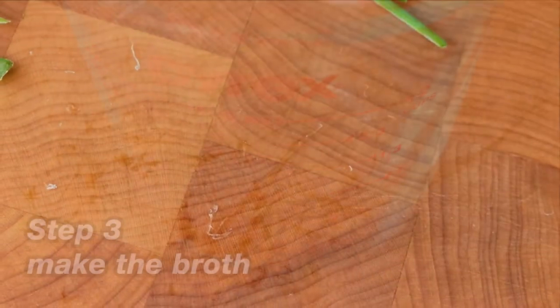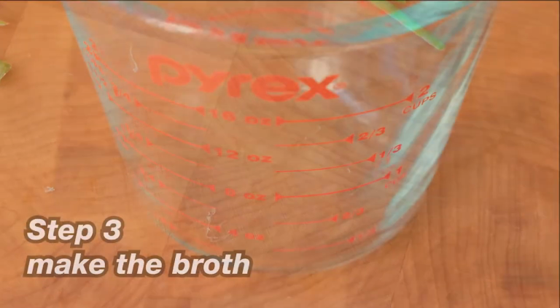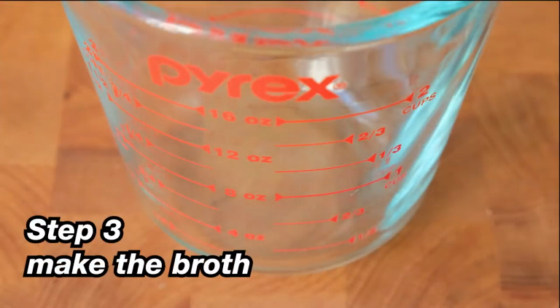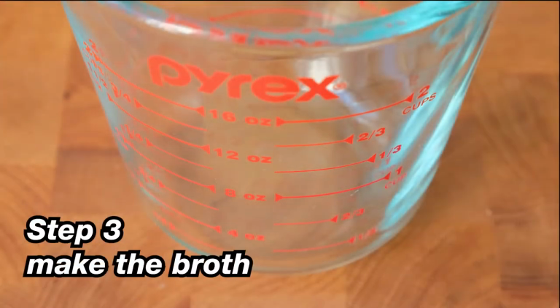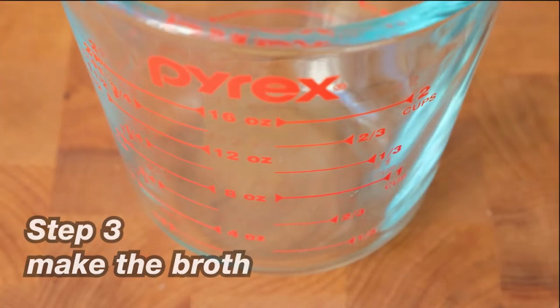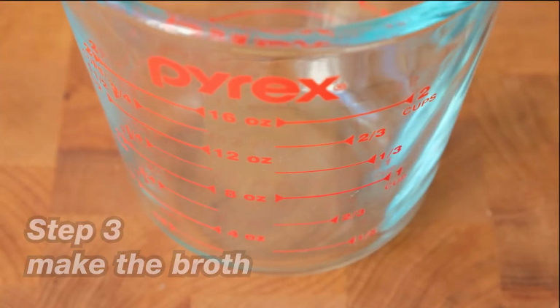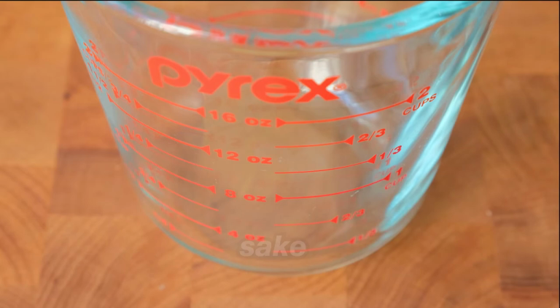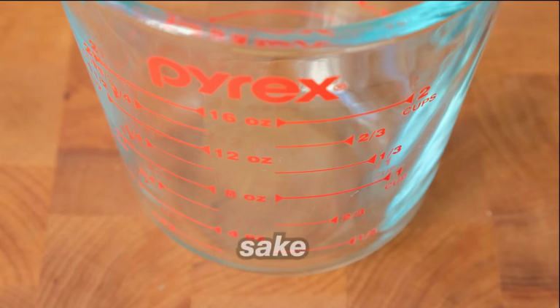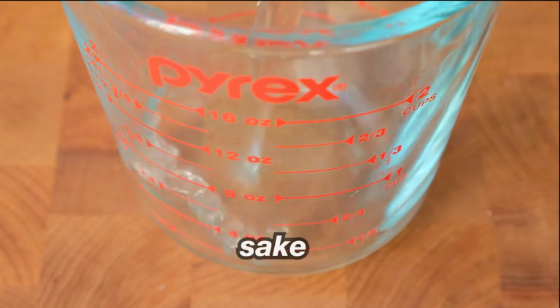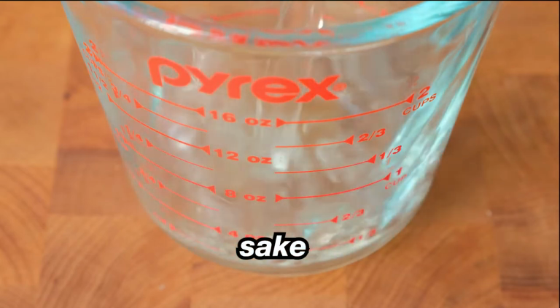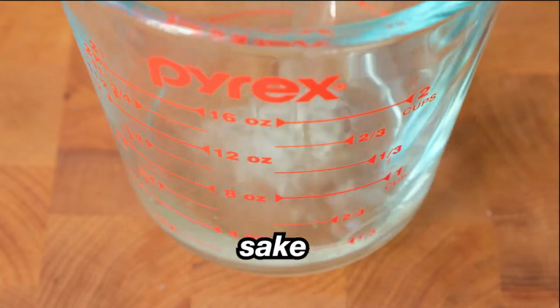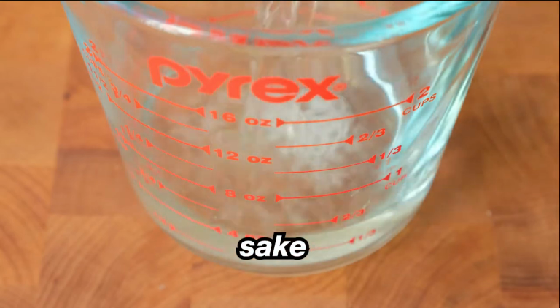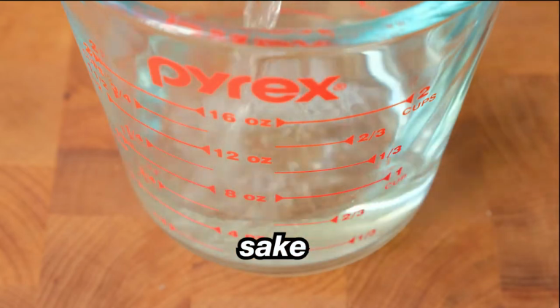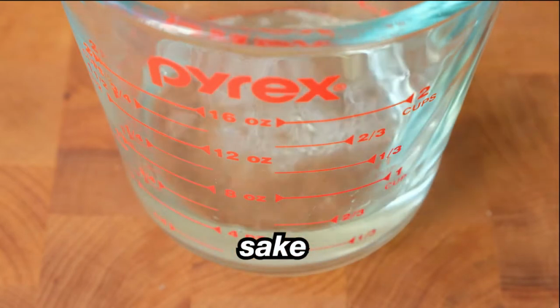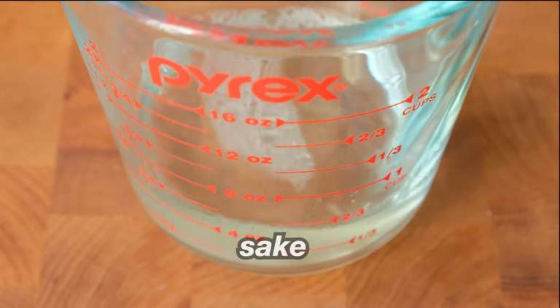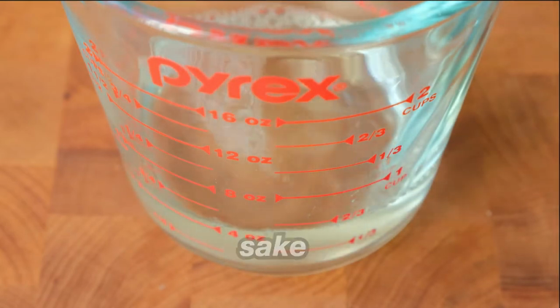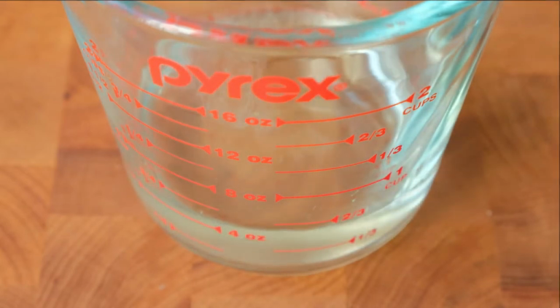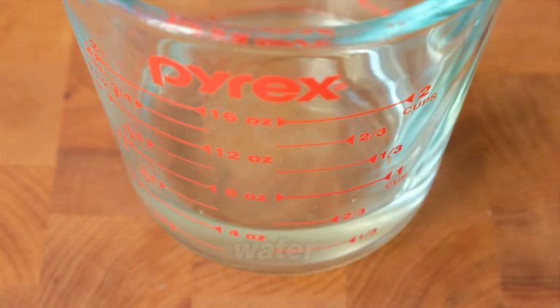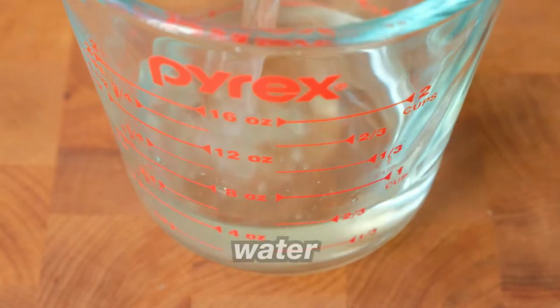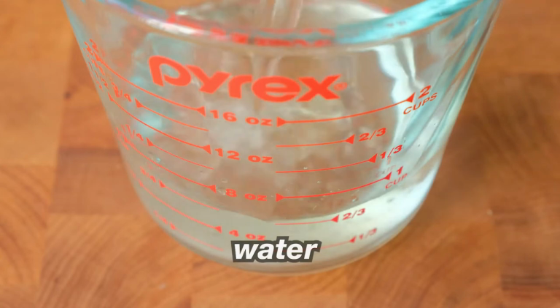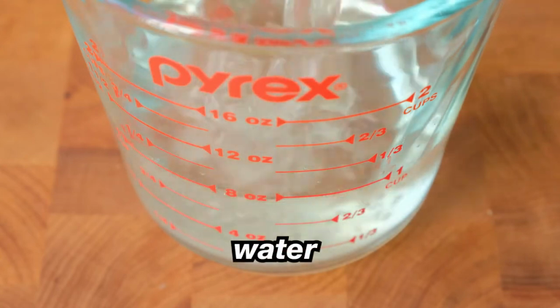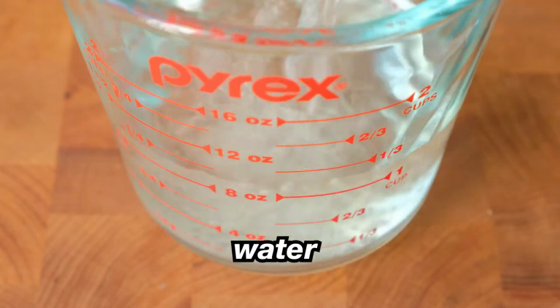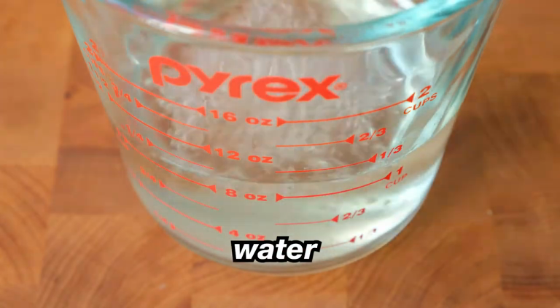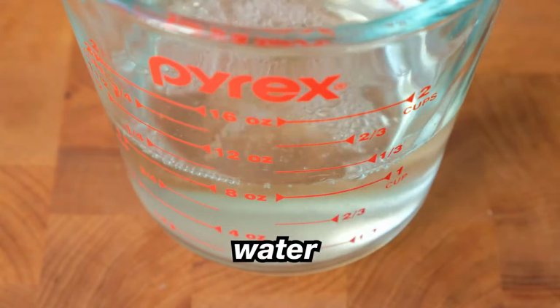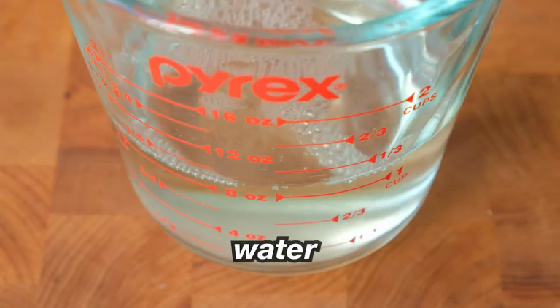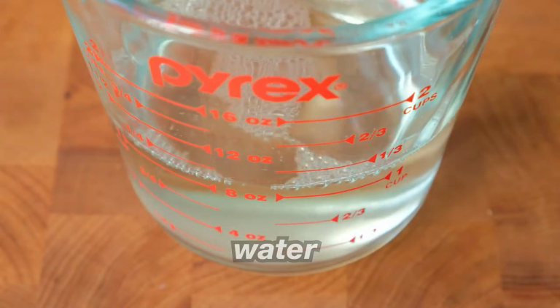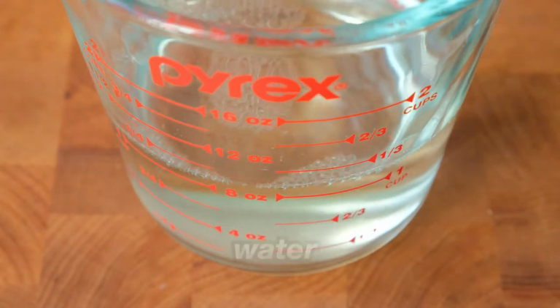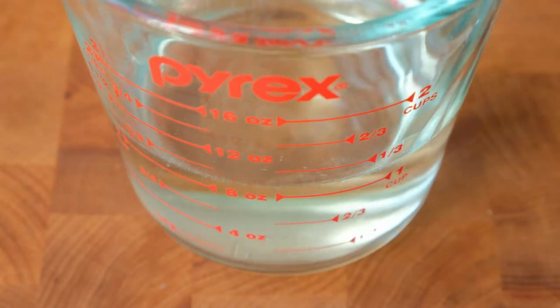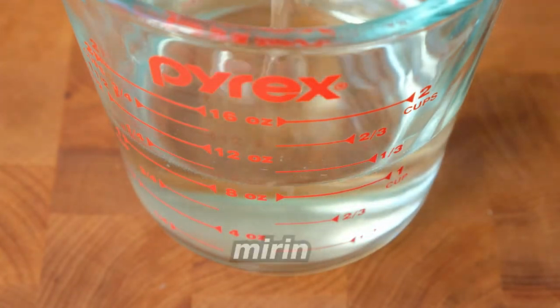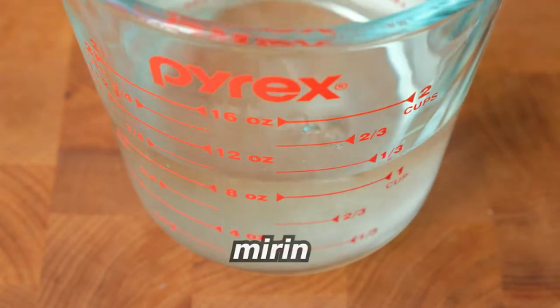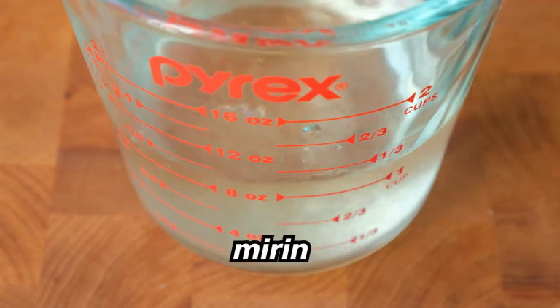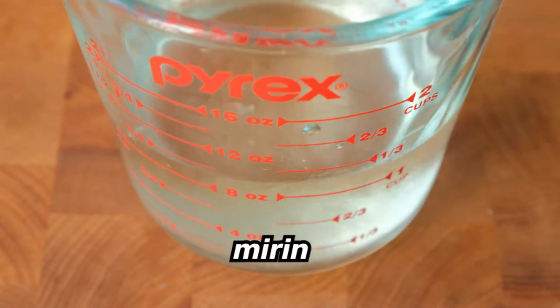The next step is to make the broth, but don't start this step until you're ready to cook the clams. When you're ready, pour in the sake, water, and mirin into a measuring cup or a single container.